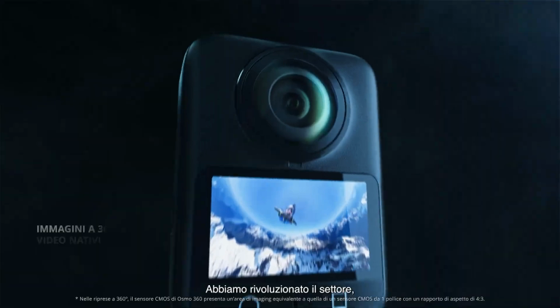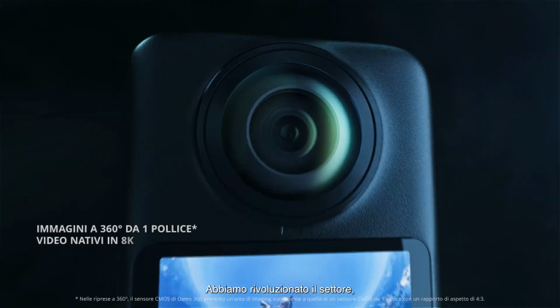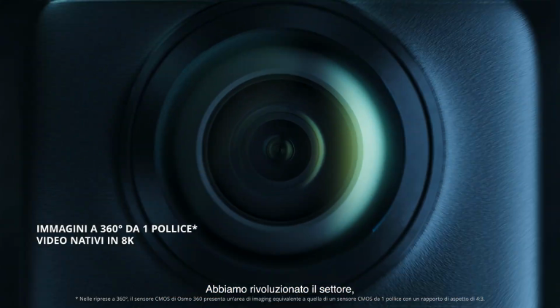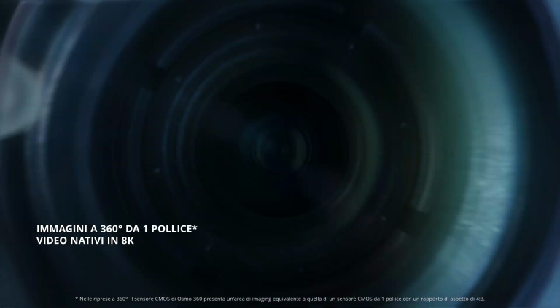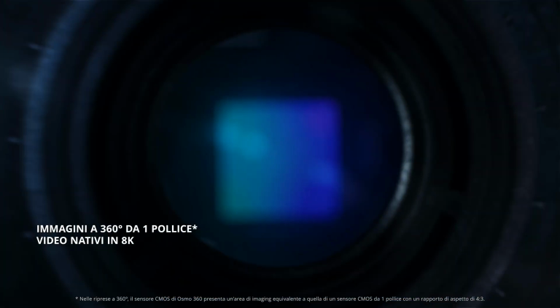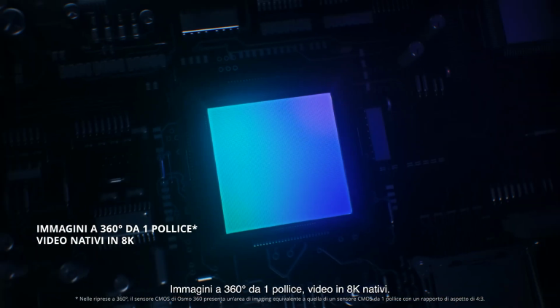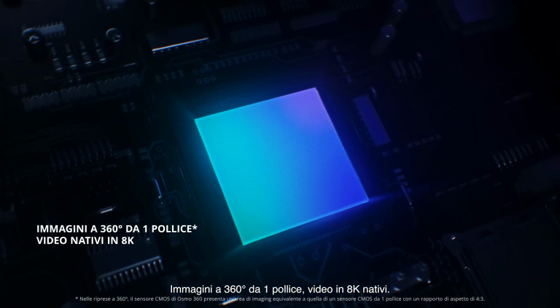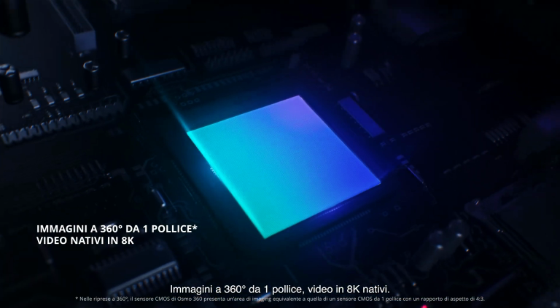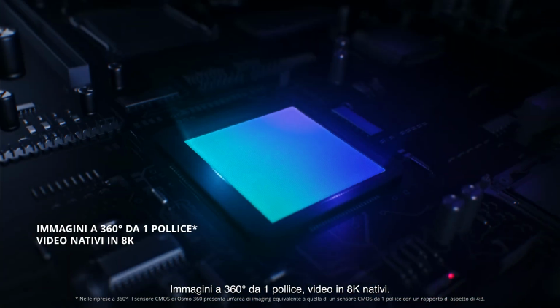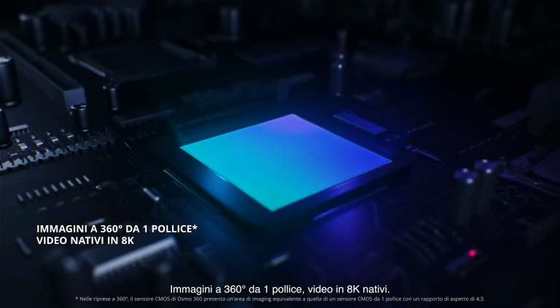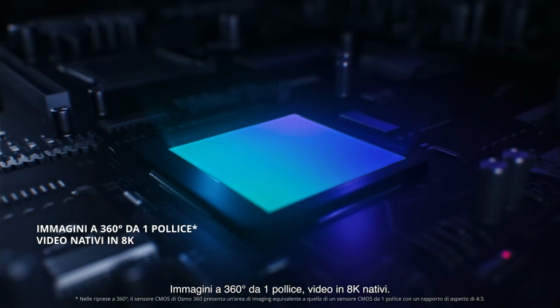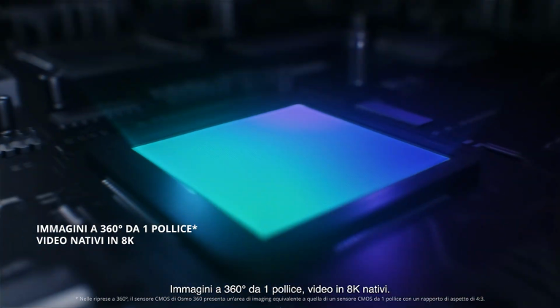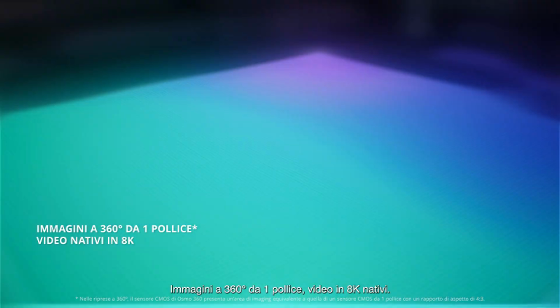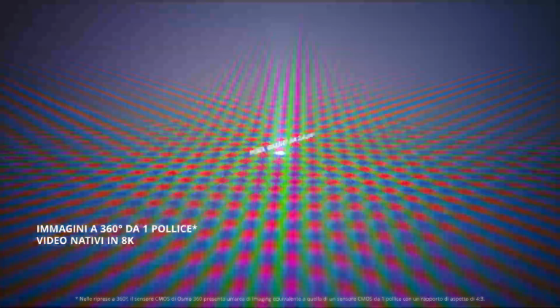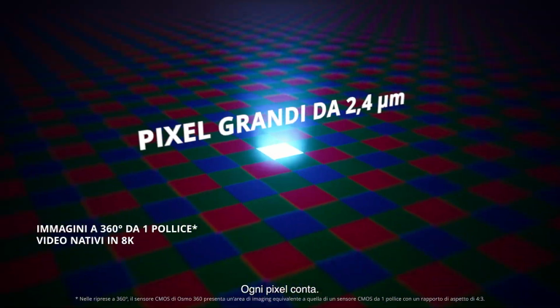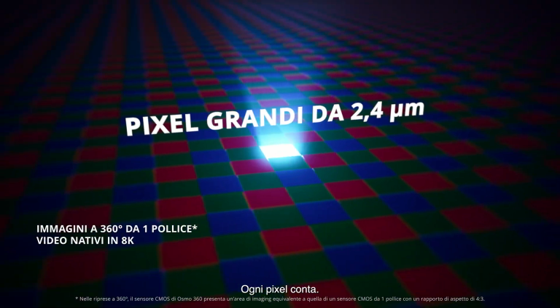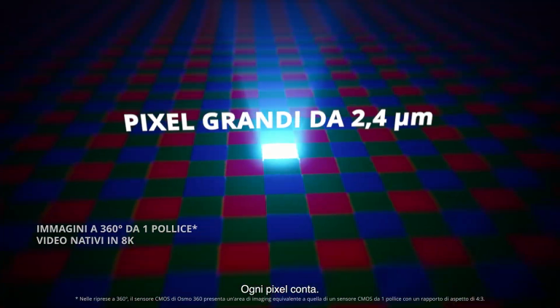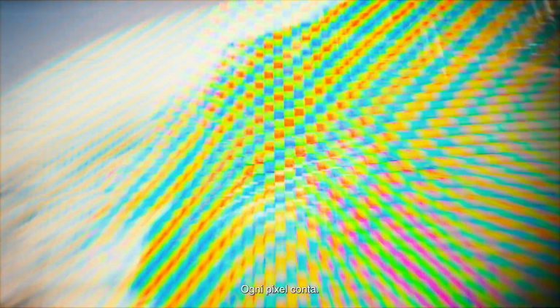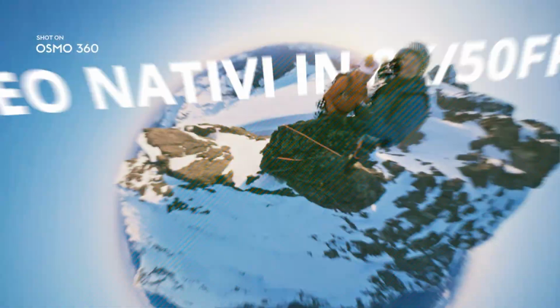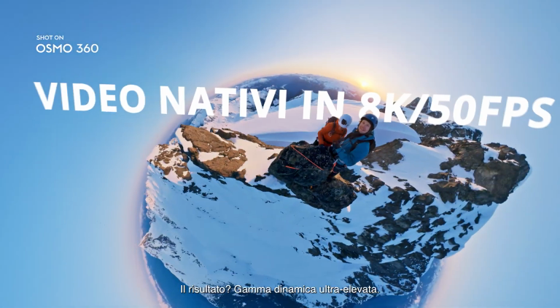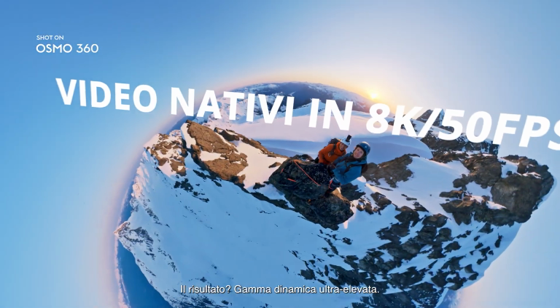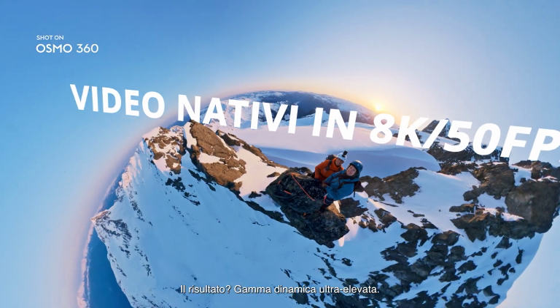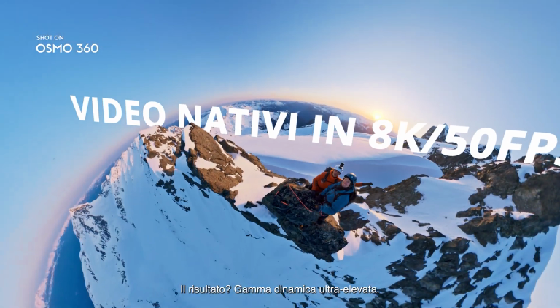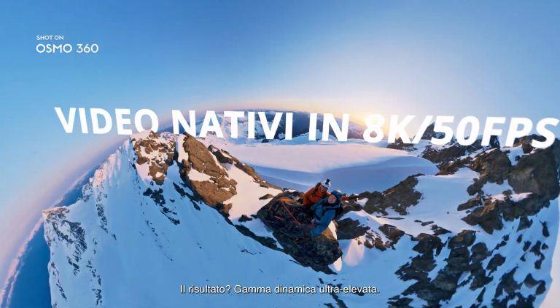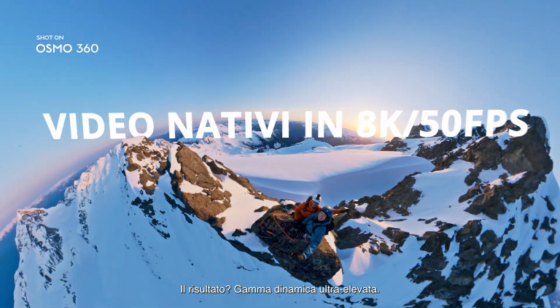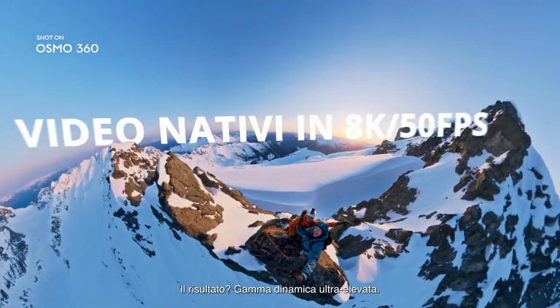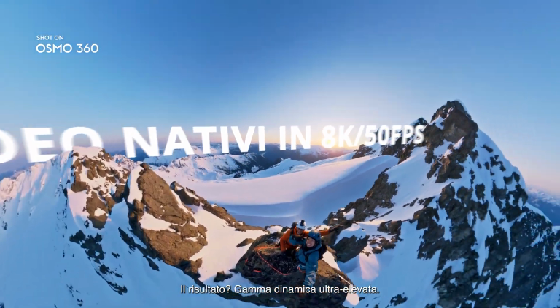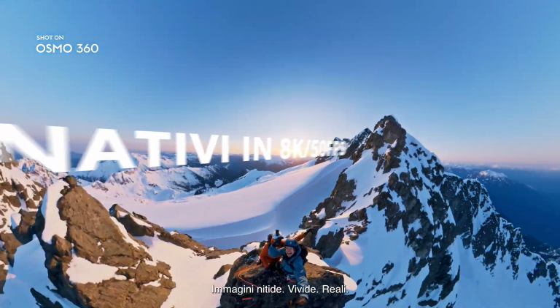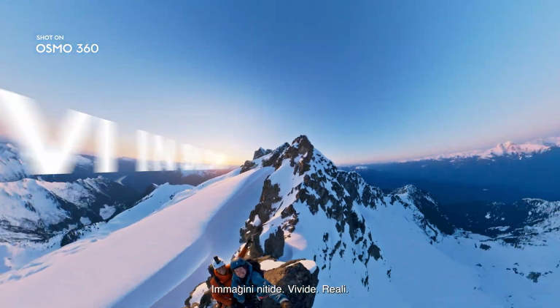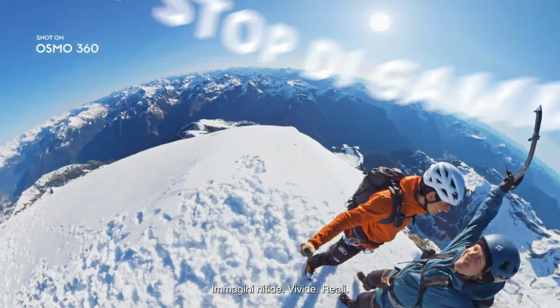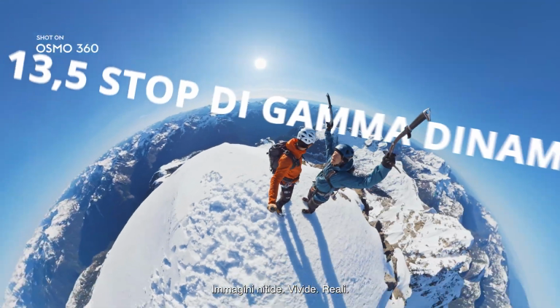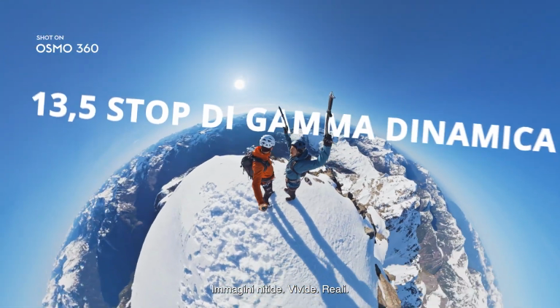We change the game. 1-inch 360 imaging, native 8K. Every pixel counts. The result? Ultra-high dynamic range. Crisp, vivid, real.